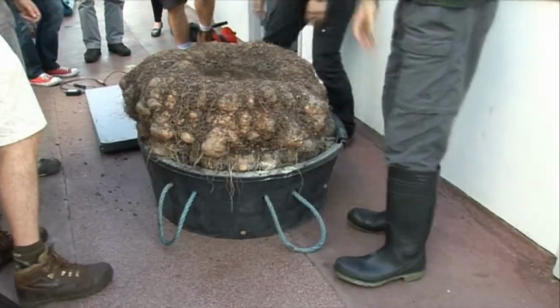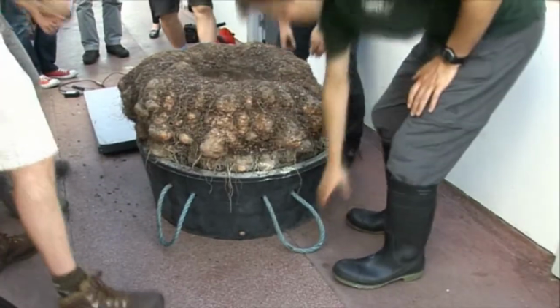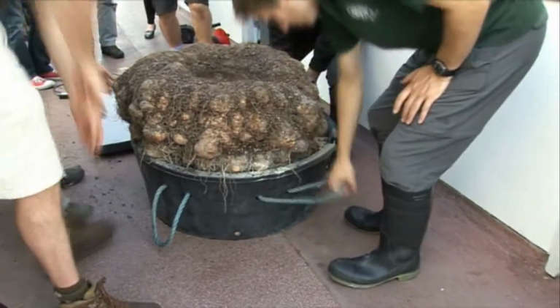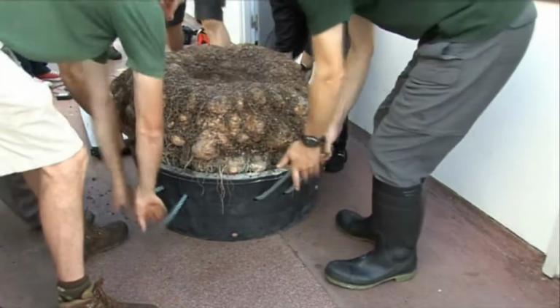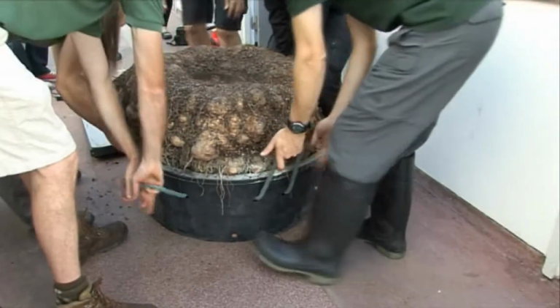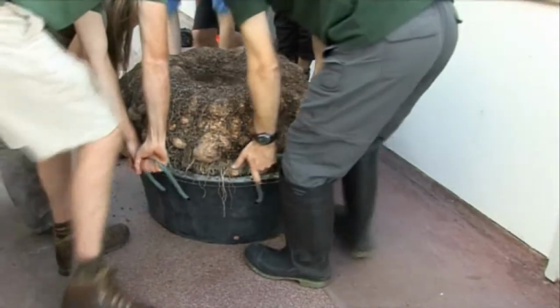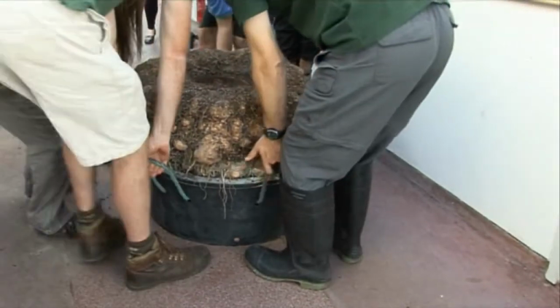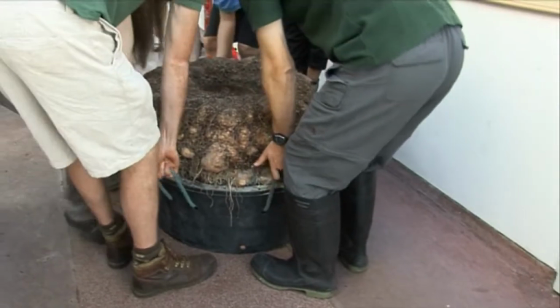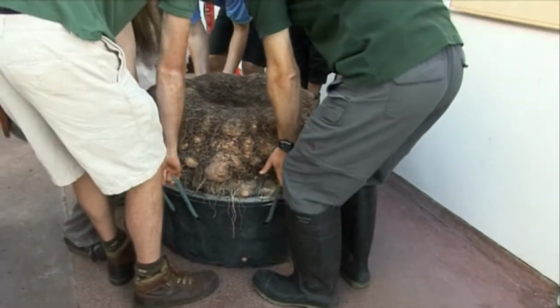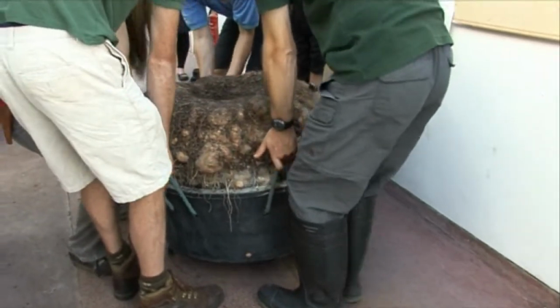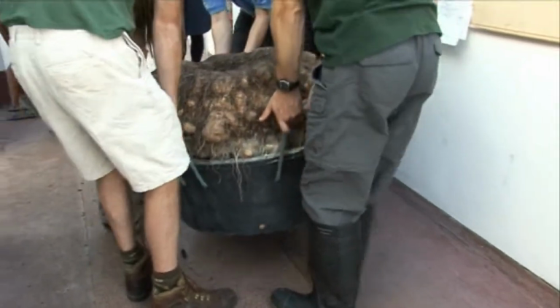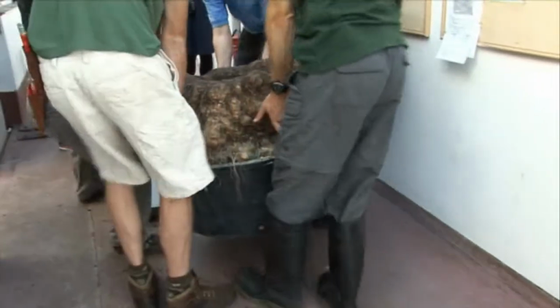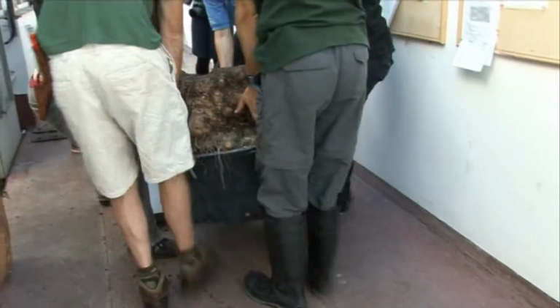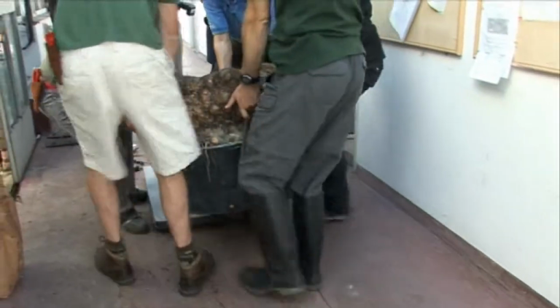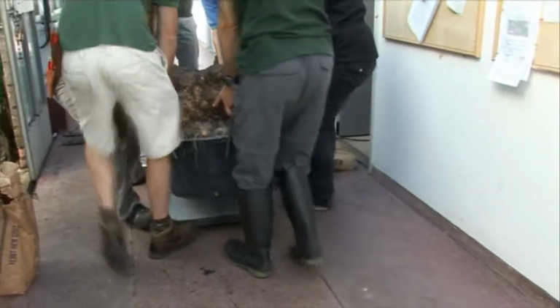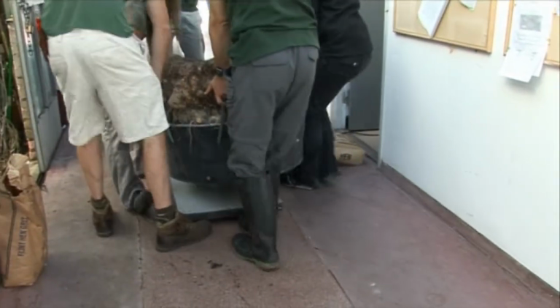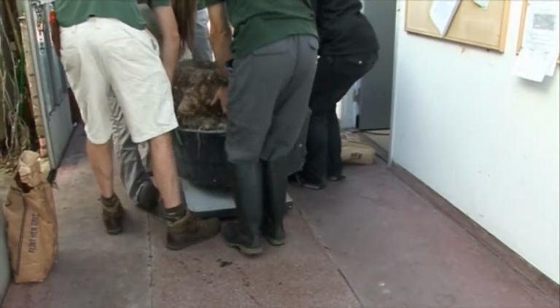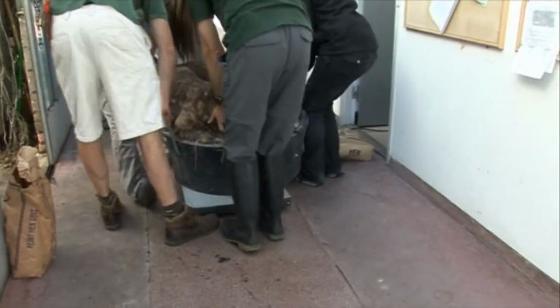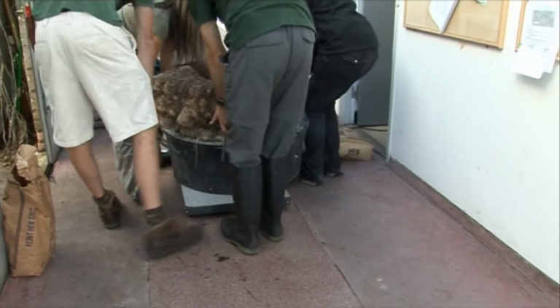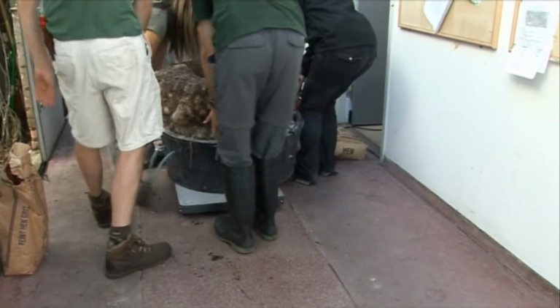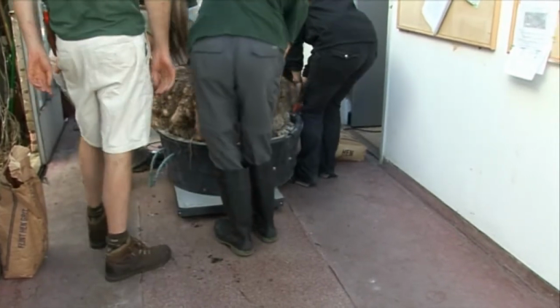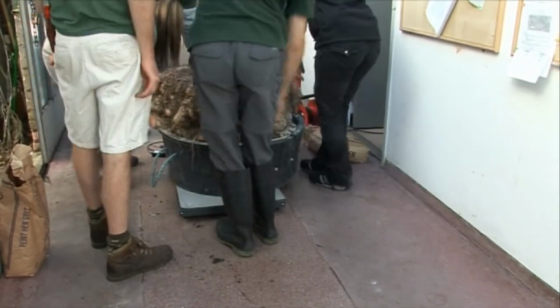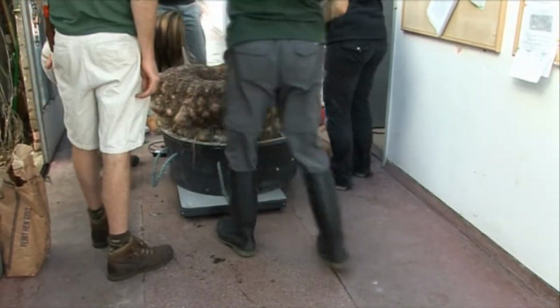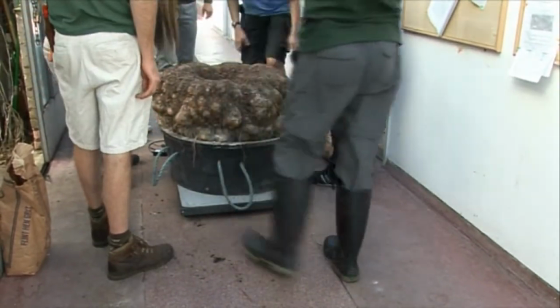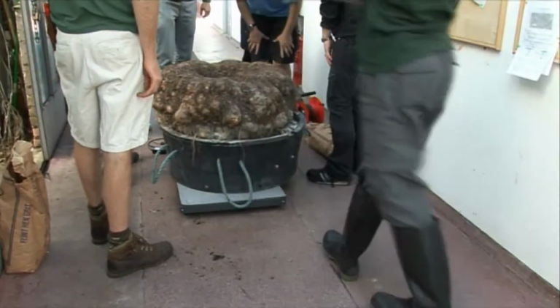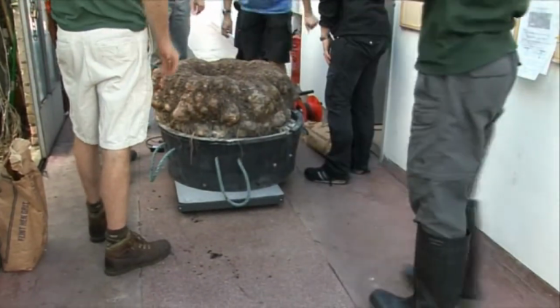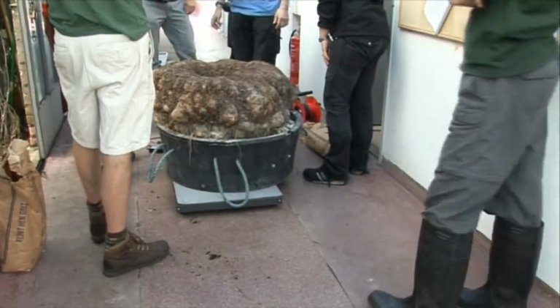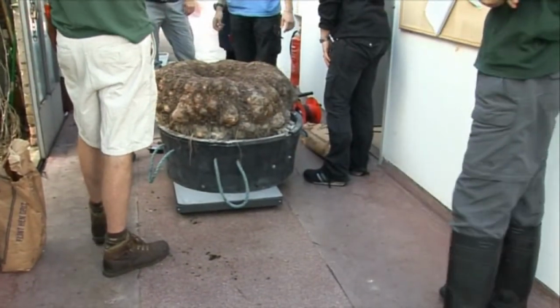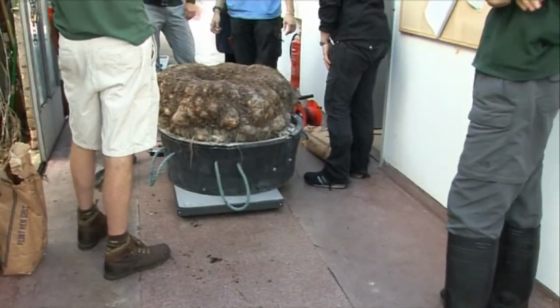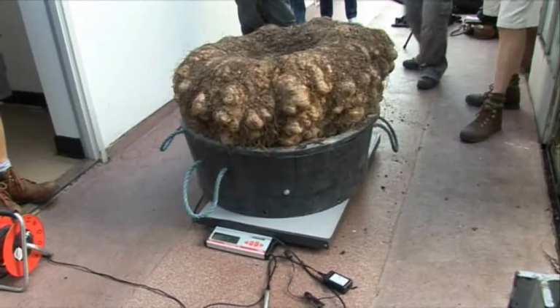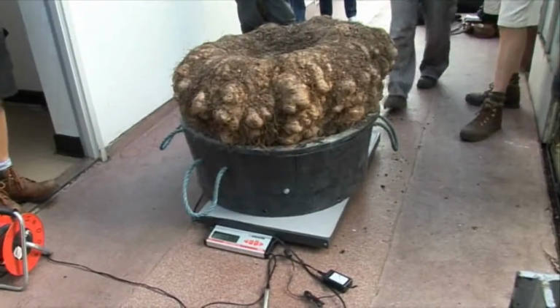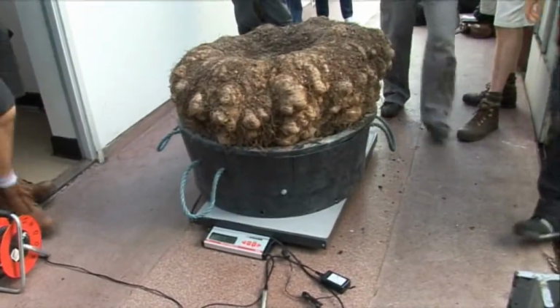It grows about three or four seasons, so every two years it sort of grows, then goes dormant for about two to three months, and then starts to grow again. The record weight is 117 kilos, held by Kew Botanic Garden, and that was in 2006.